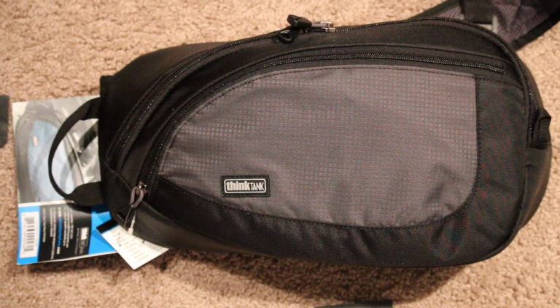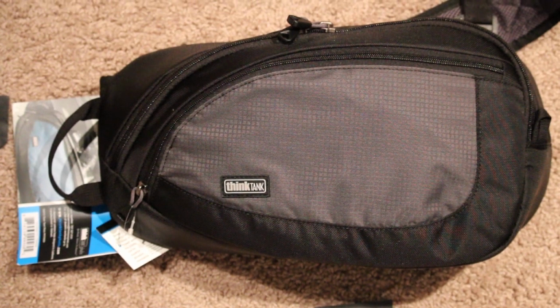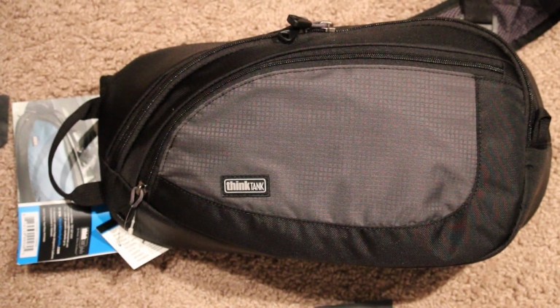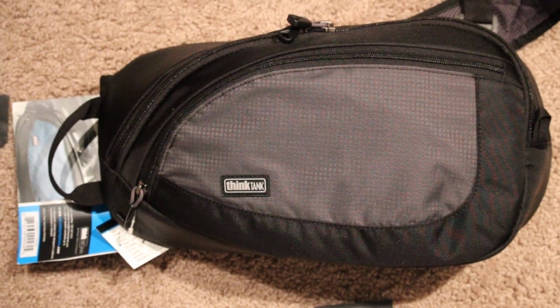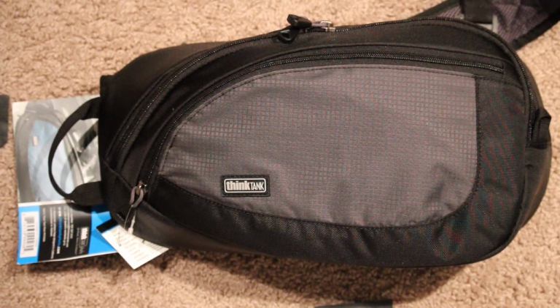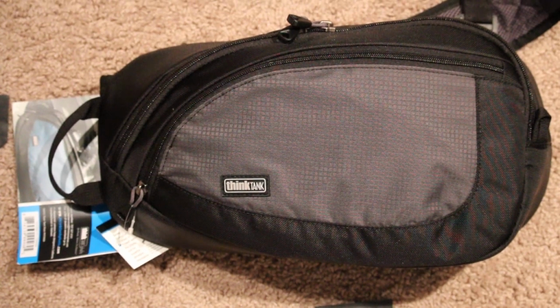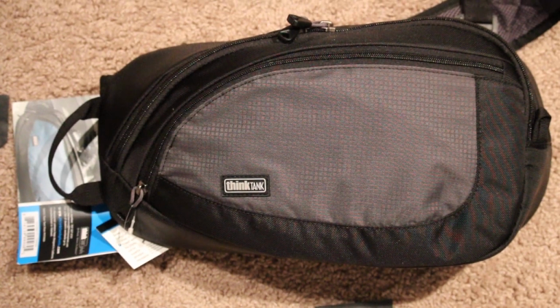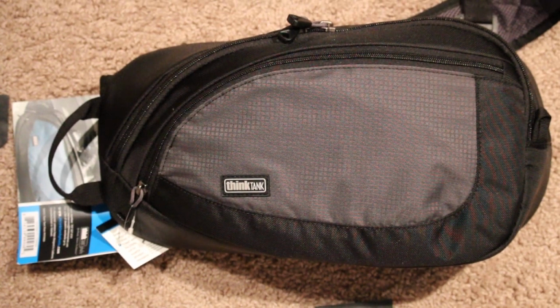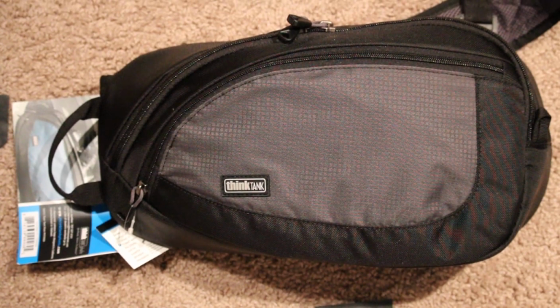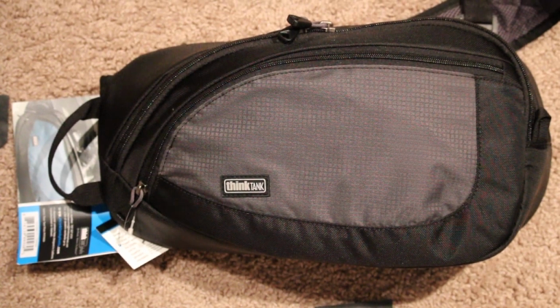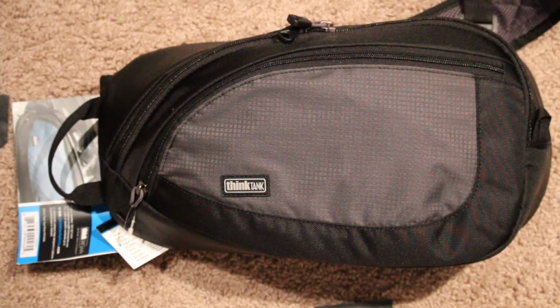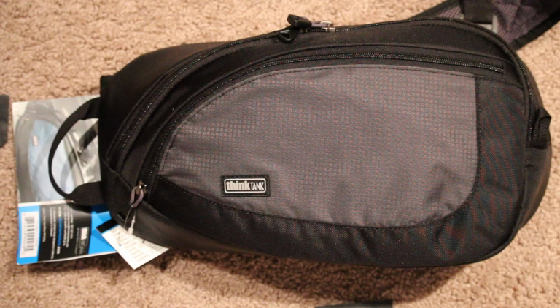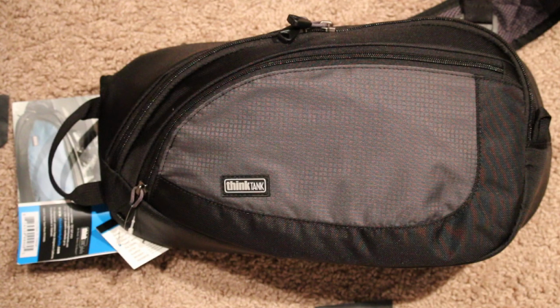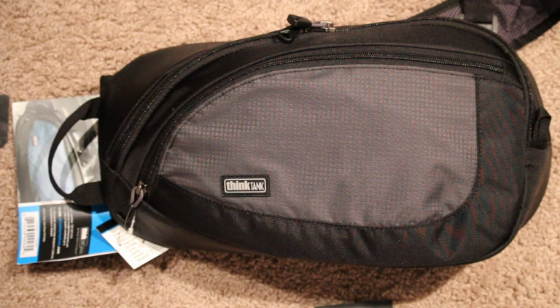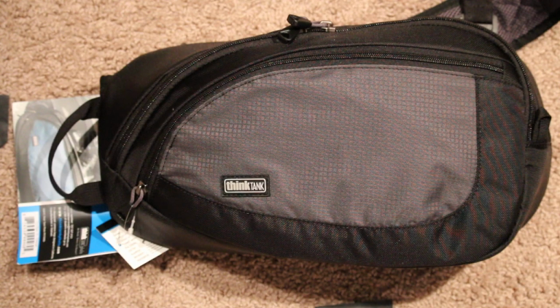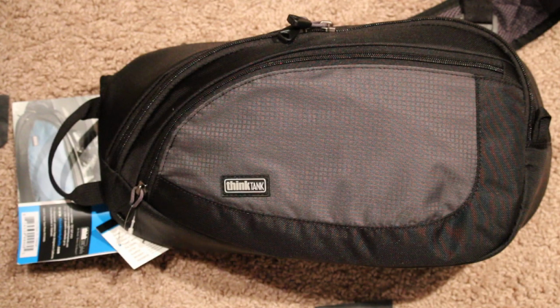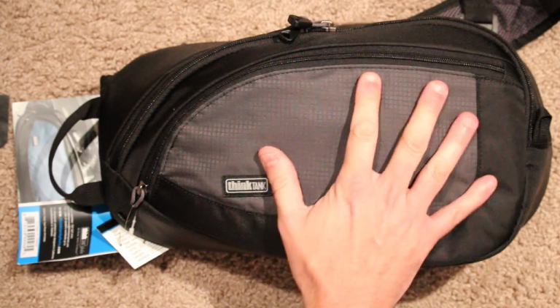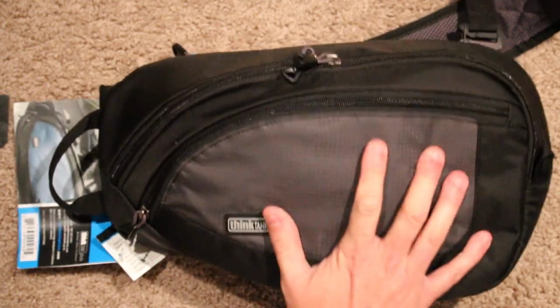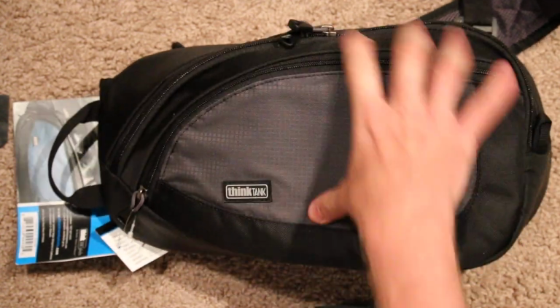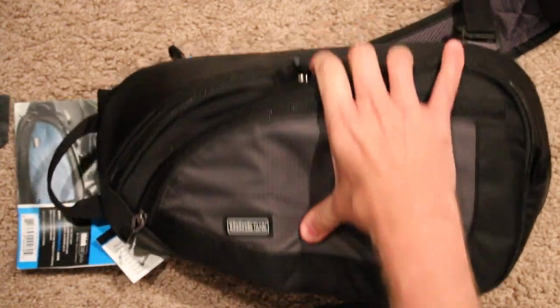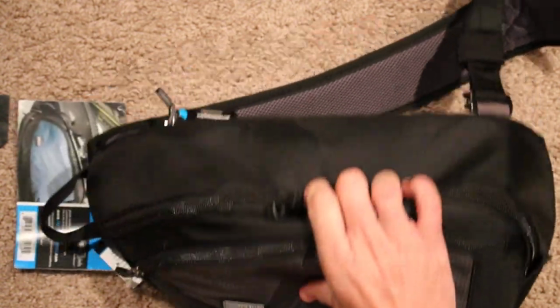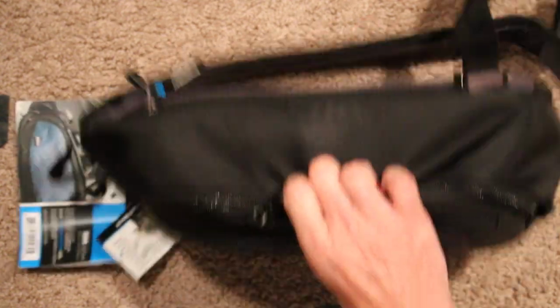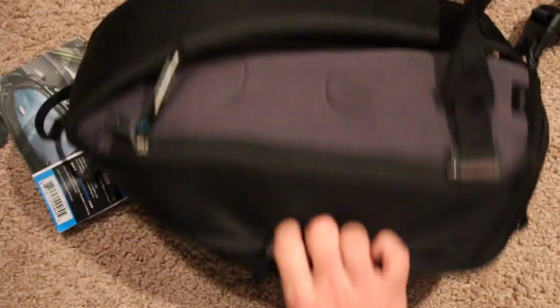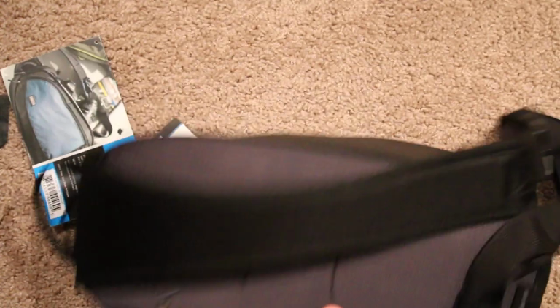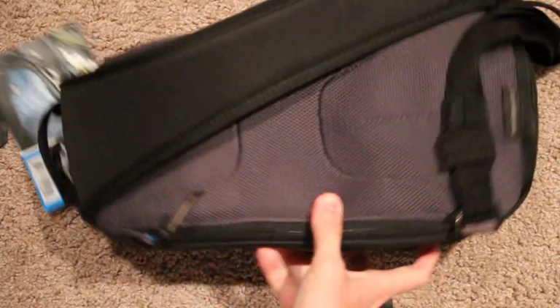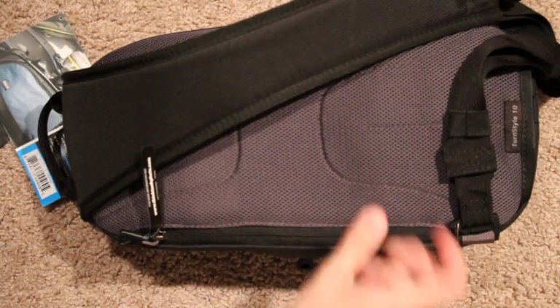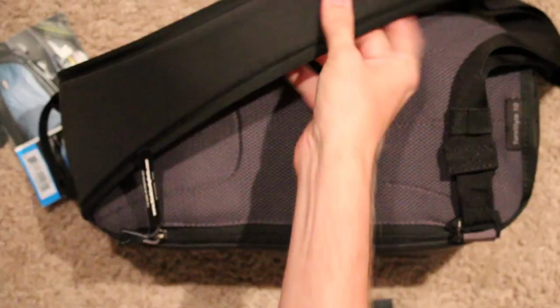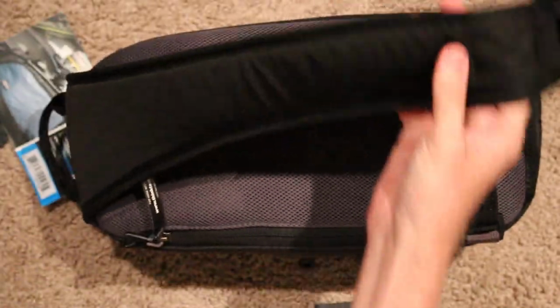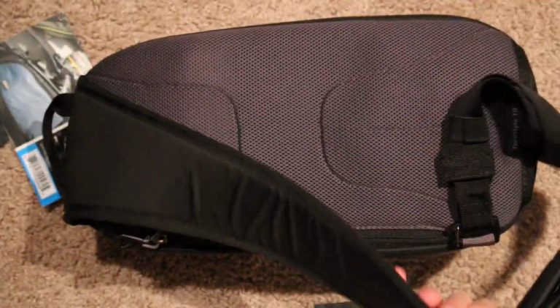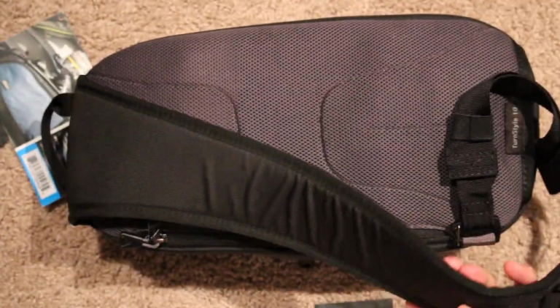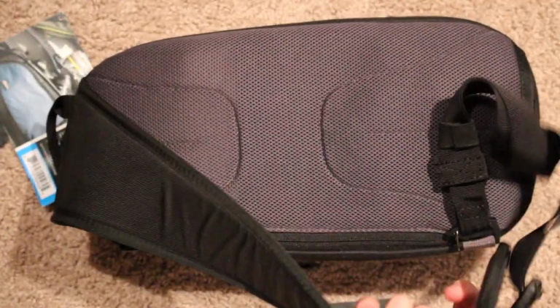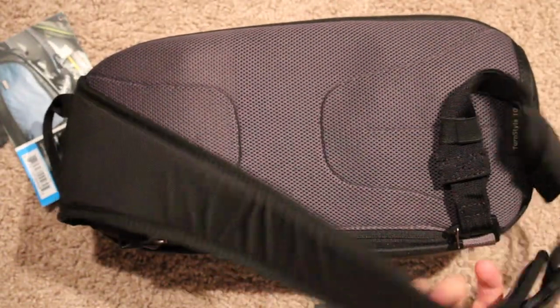Hi, this is Ron Martinson of ronmartblog.com, and I'm here today to review the new Think Tank Photo Turnstyle 10. This is a sling bag that is pretty cool, just recently released. It's super lightweight.